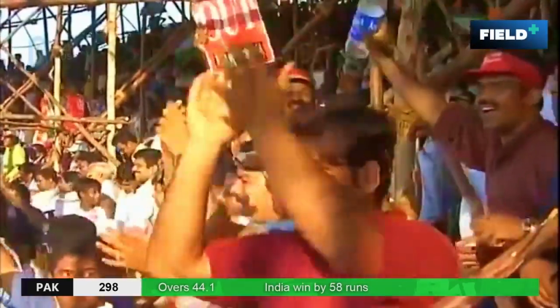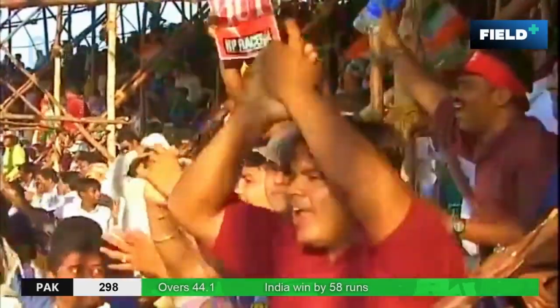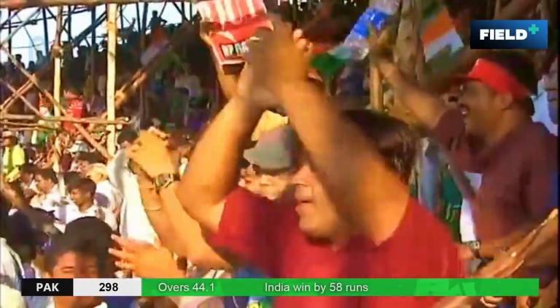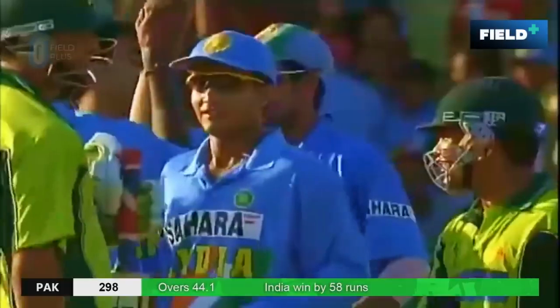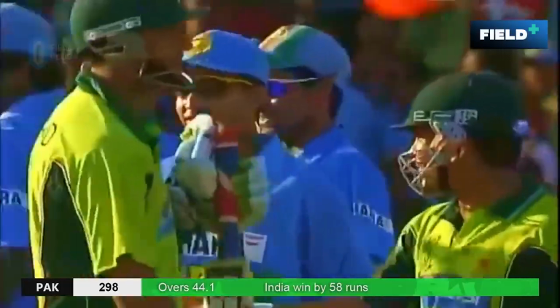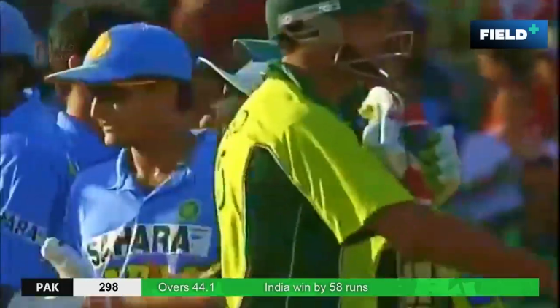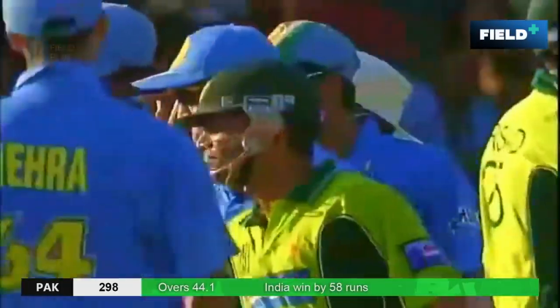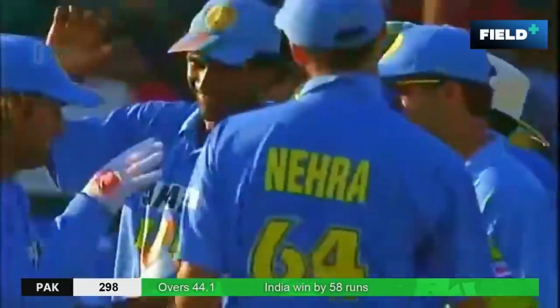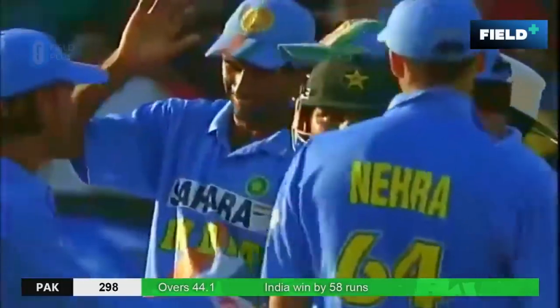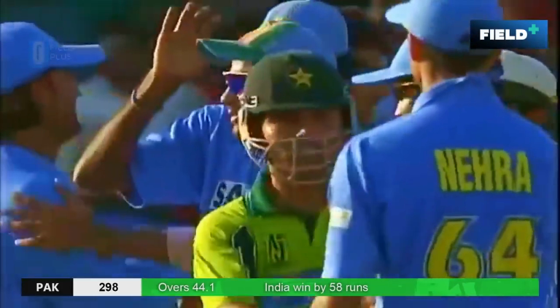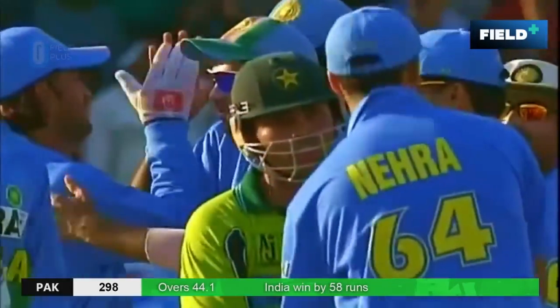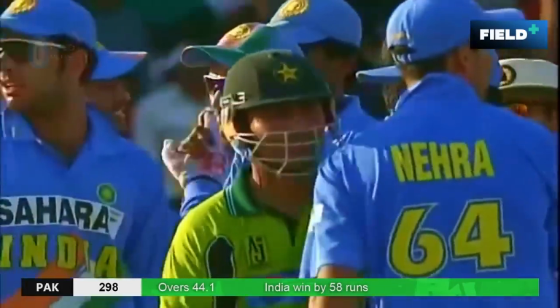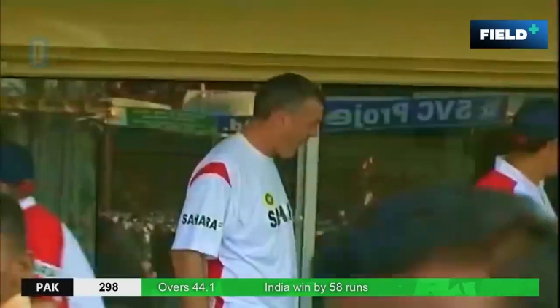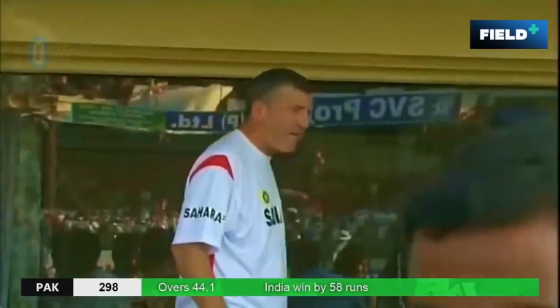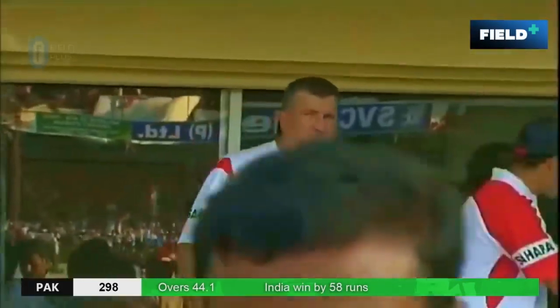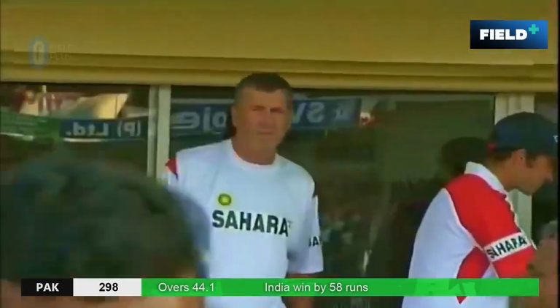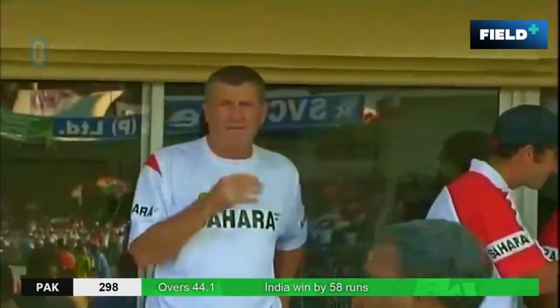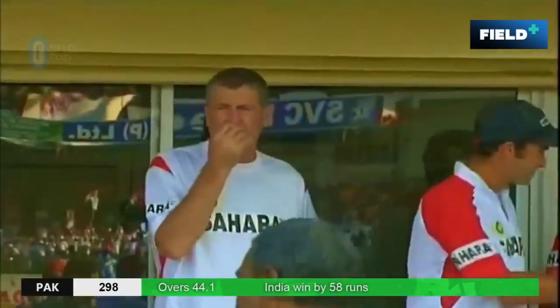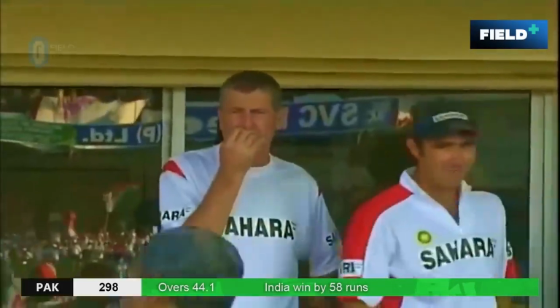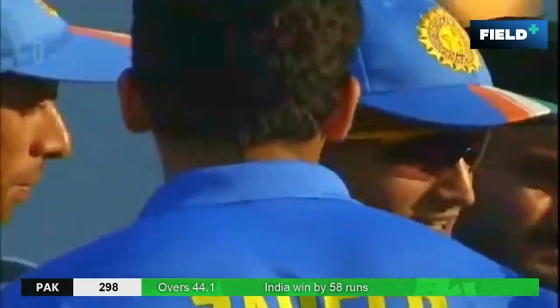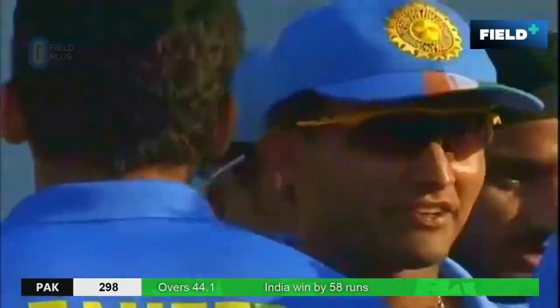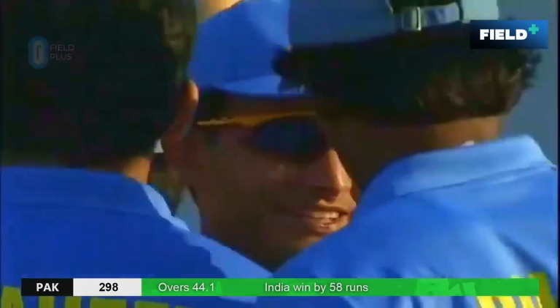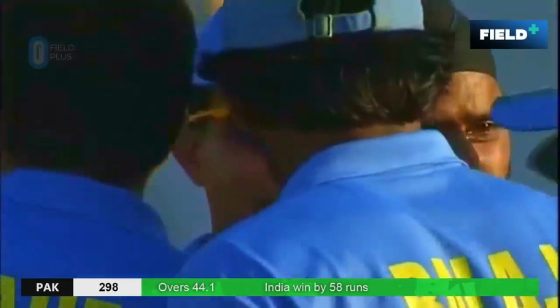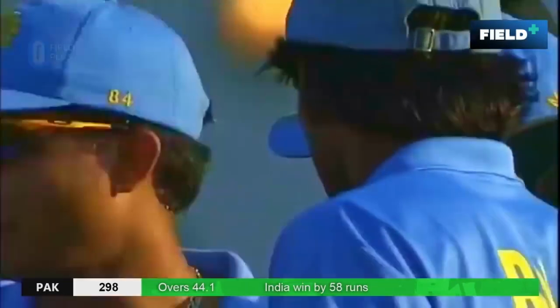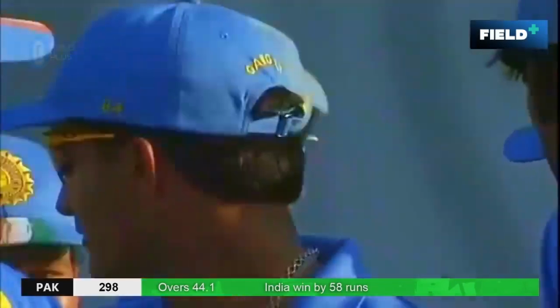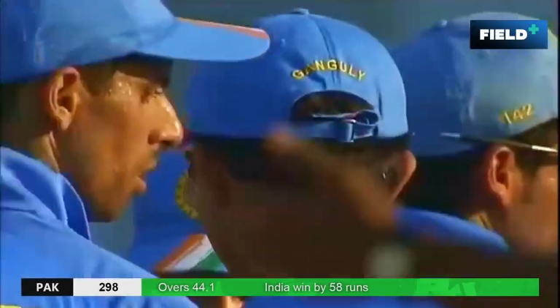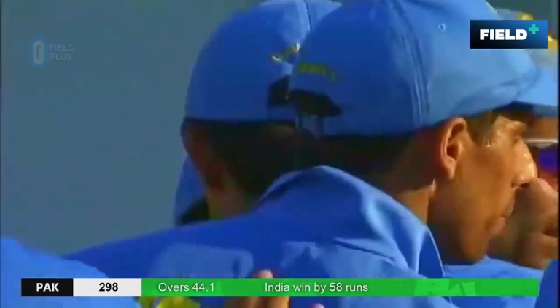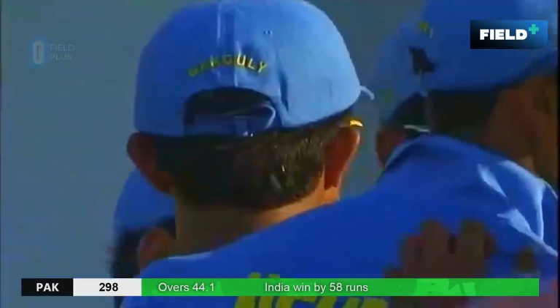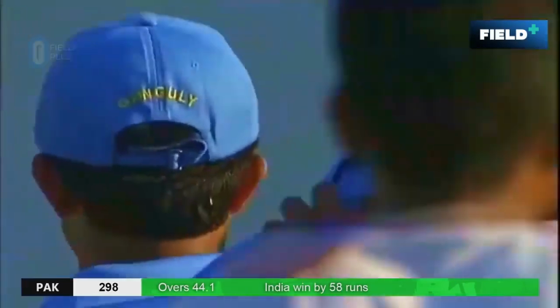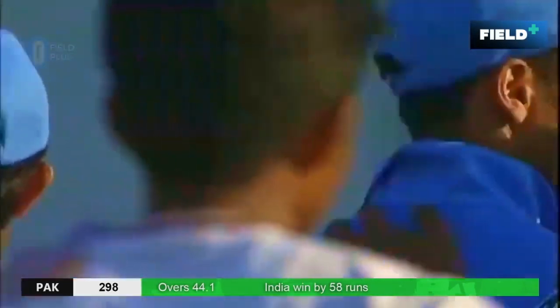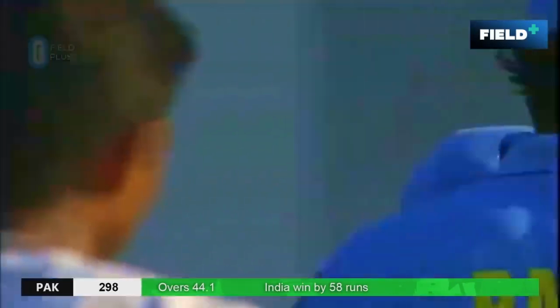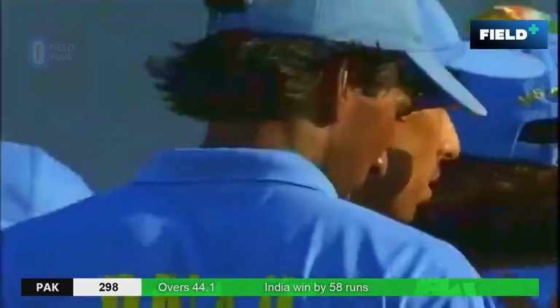Zaheer Khan has wrapped it up — wicket for him. And India takes a 2-0 lead.